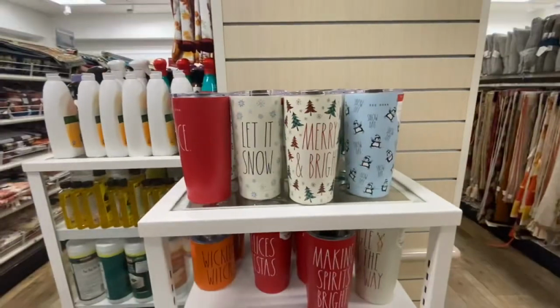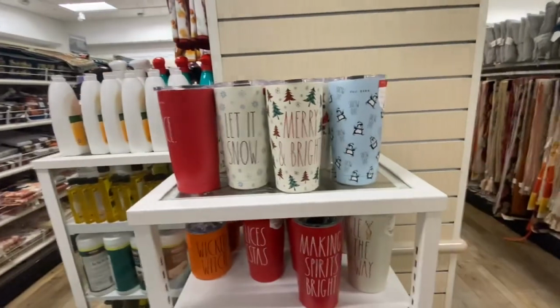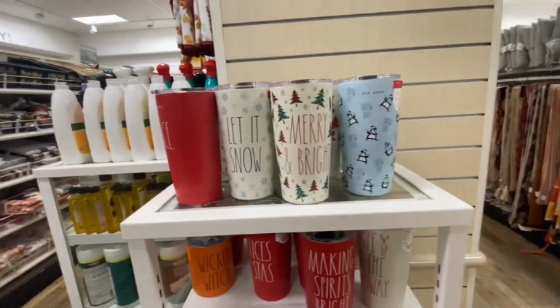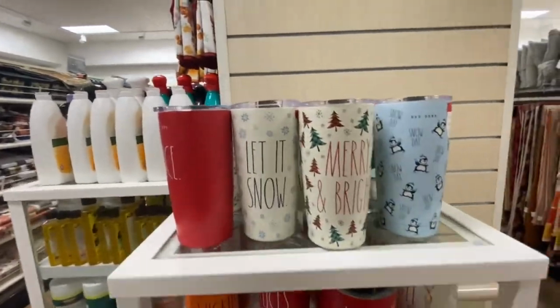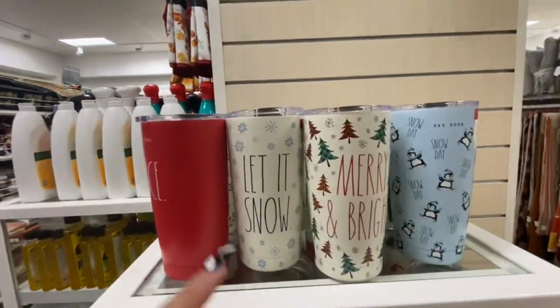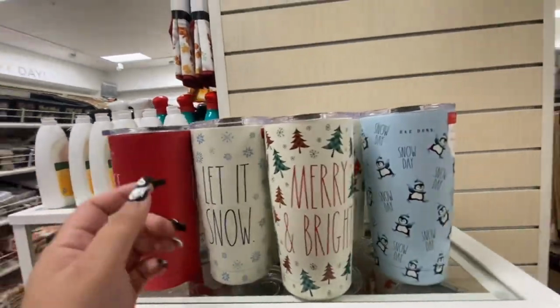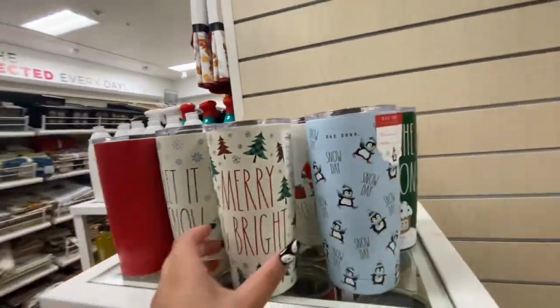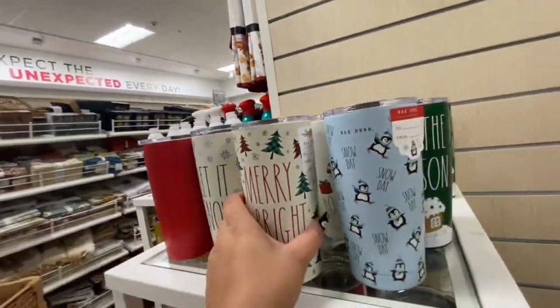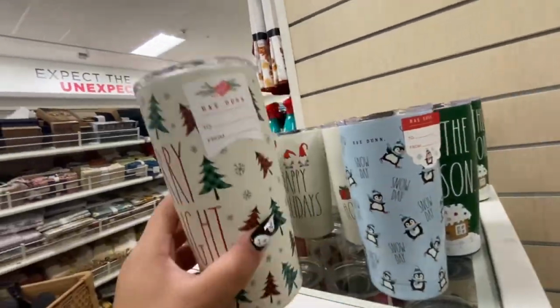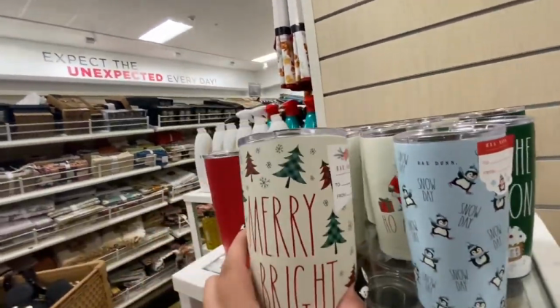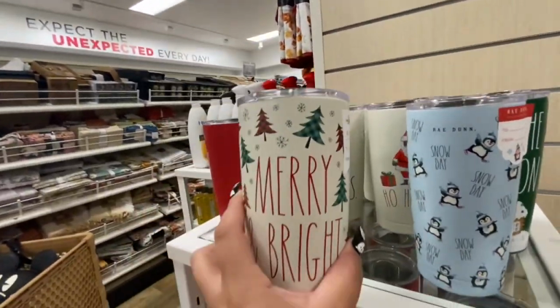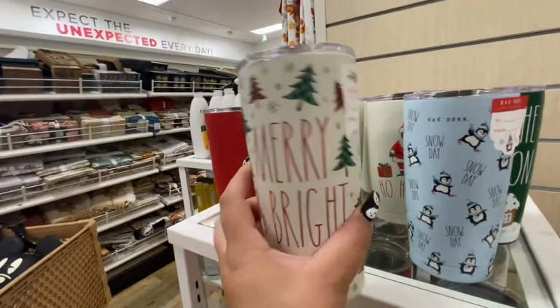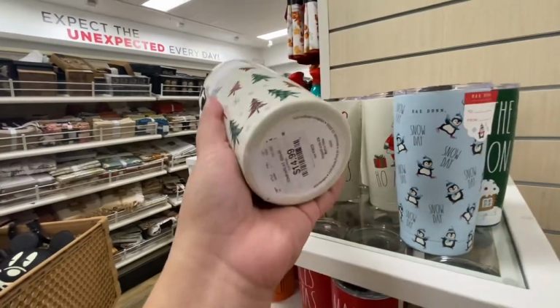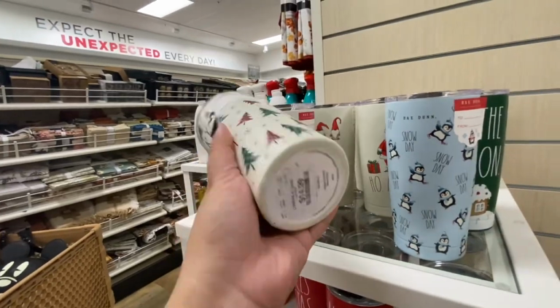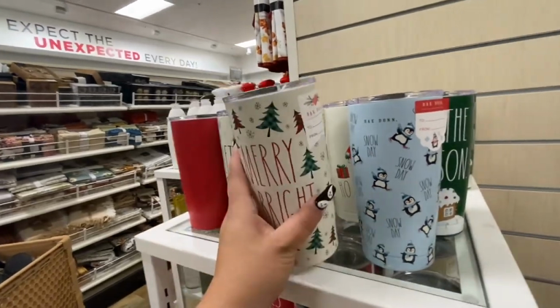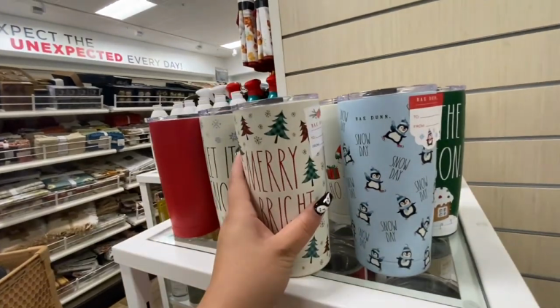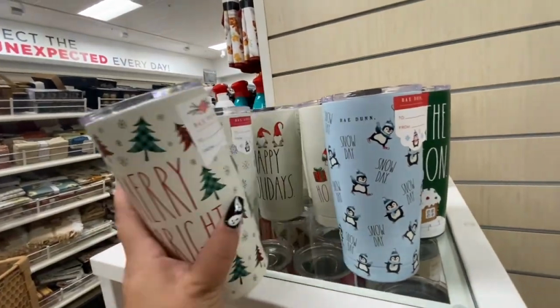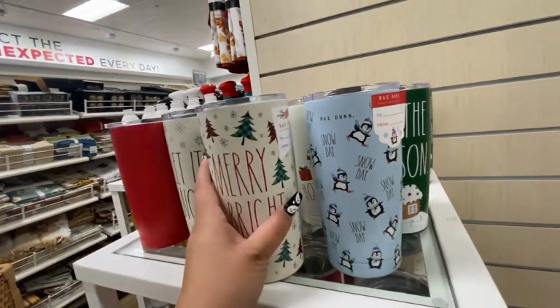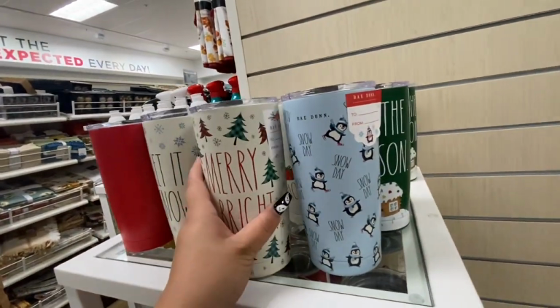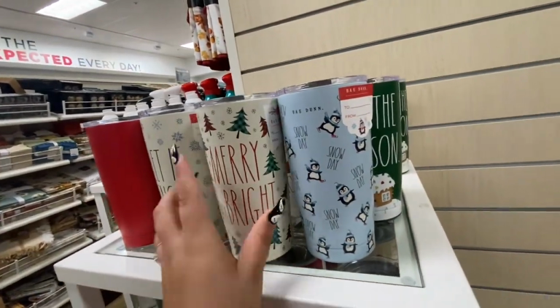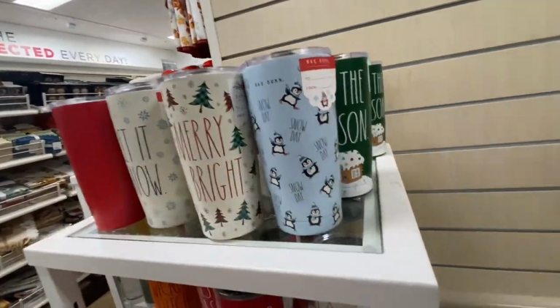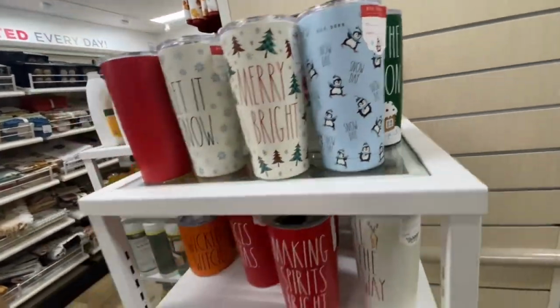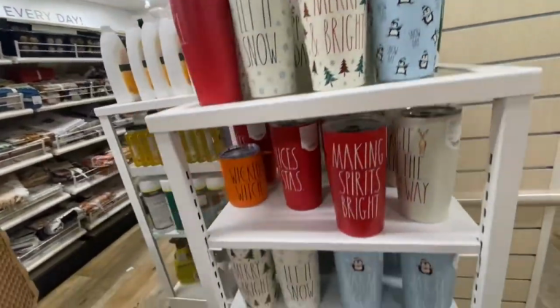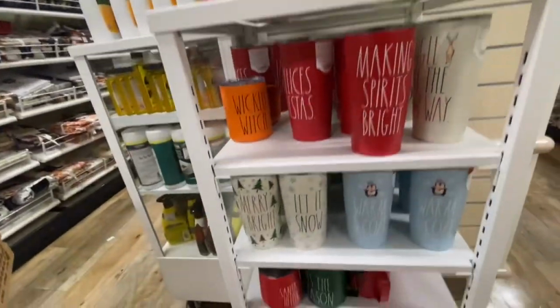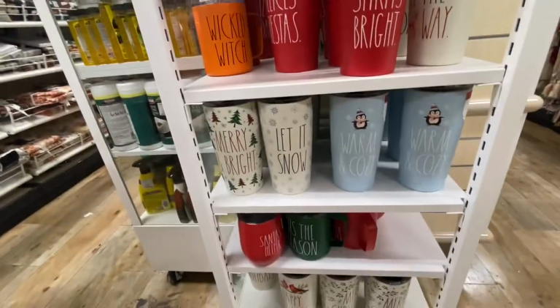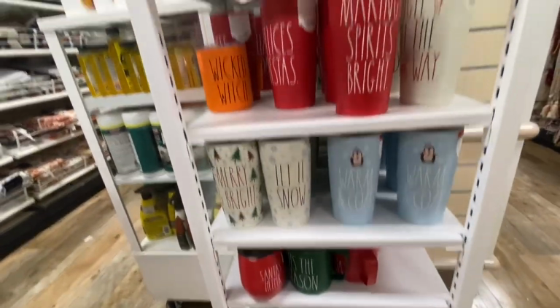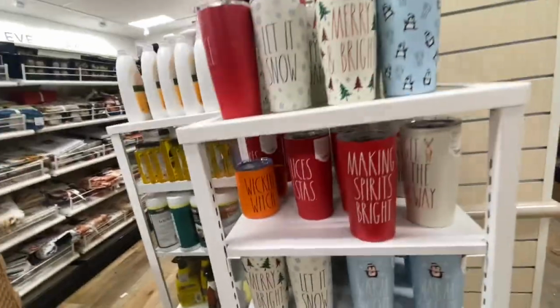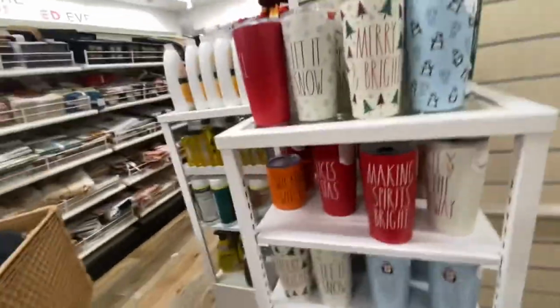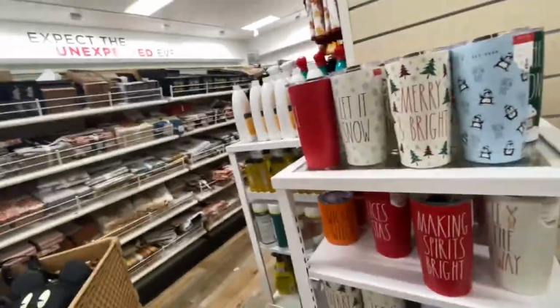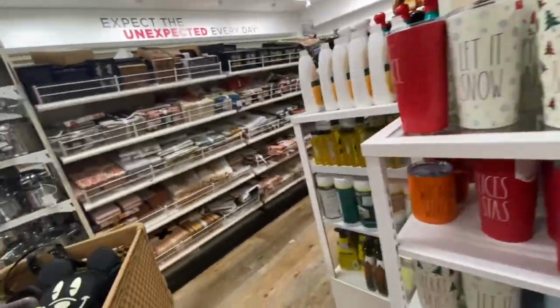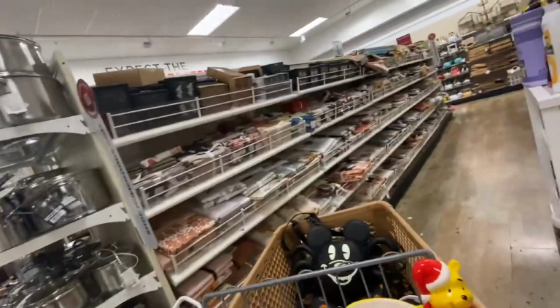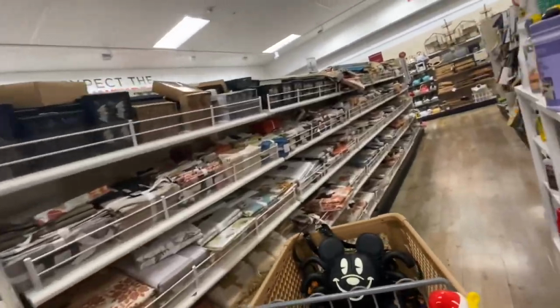Right here they have some tumblers — they have different styles now, $14.99. They're cute, I'm getting one.